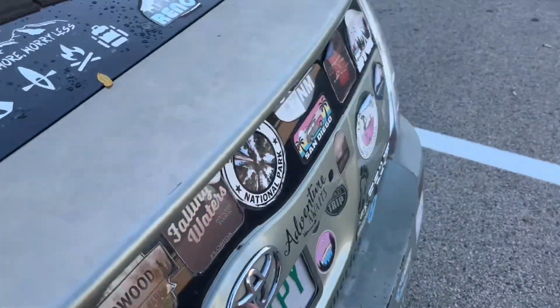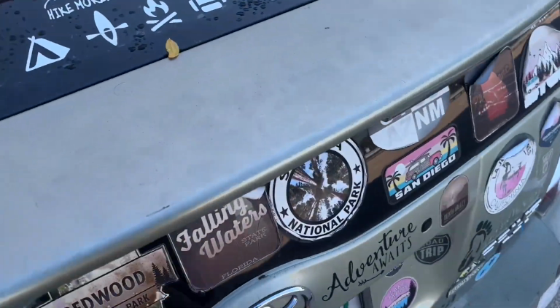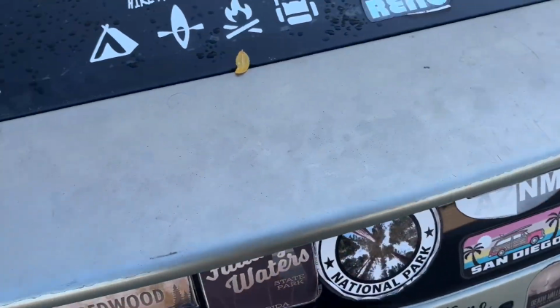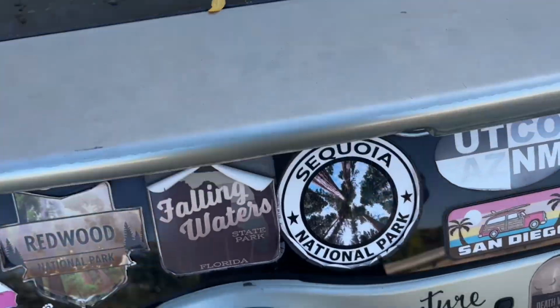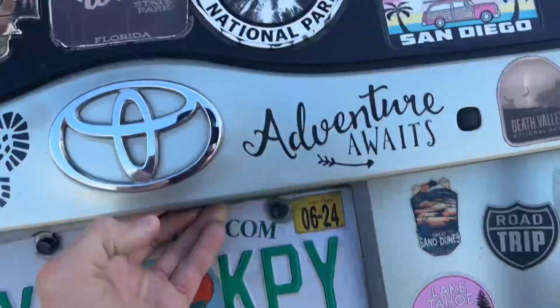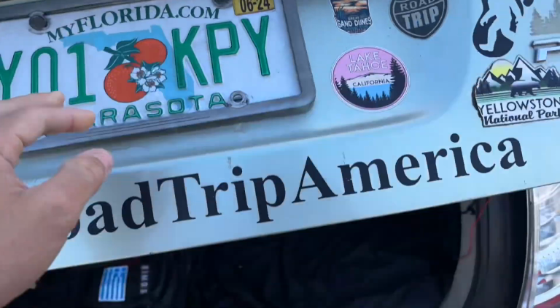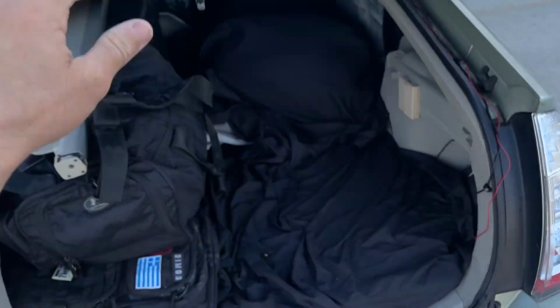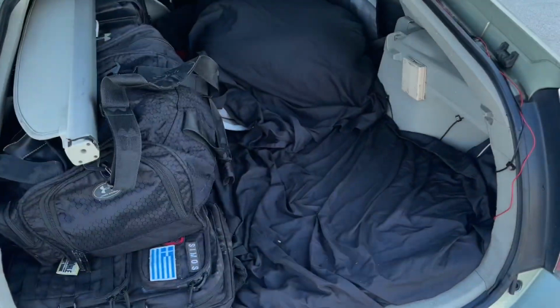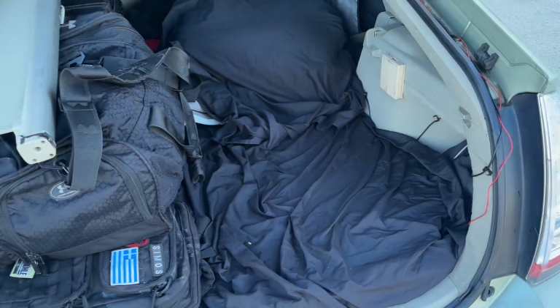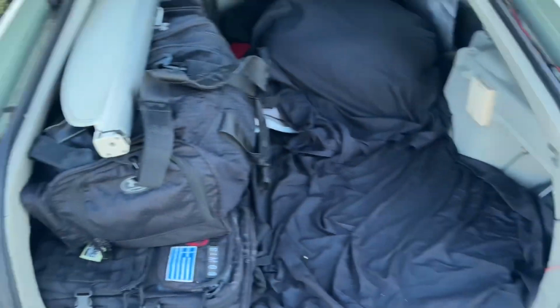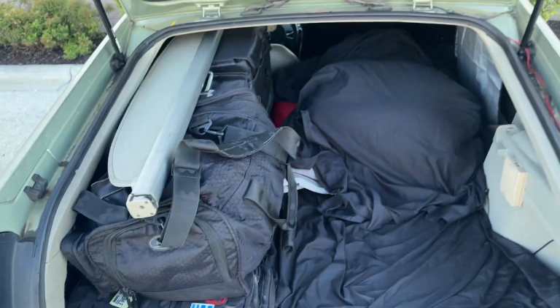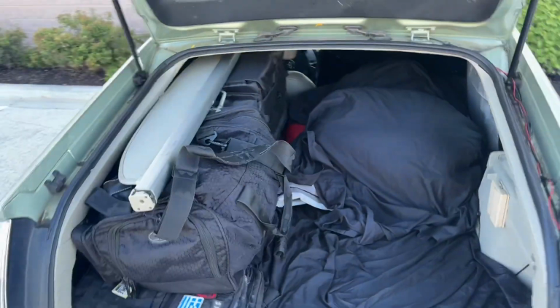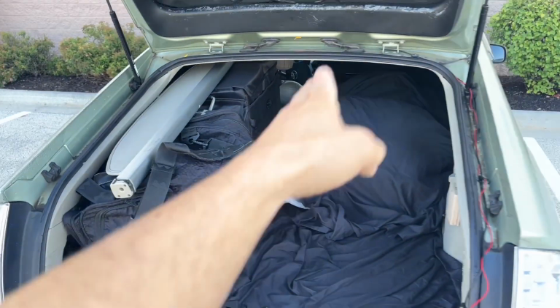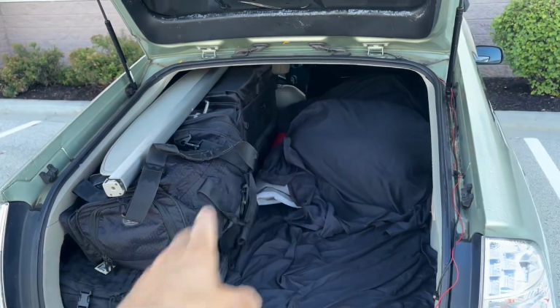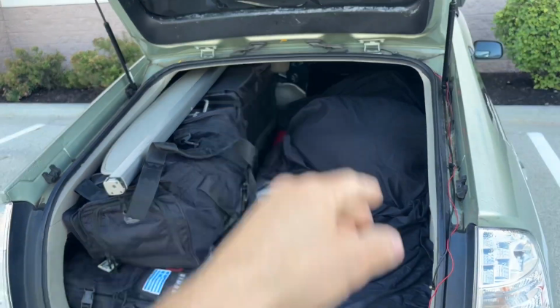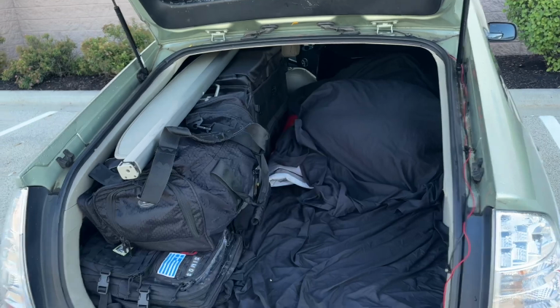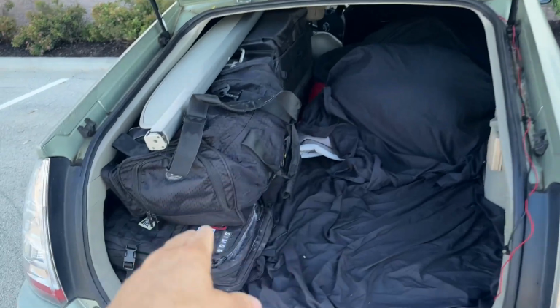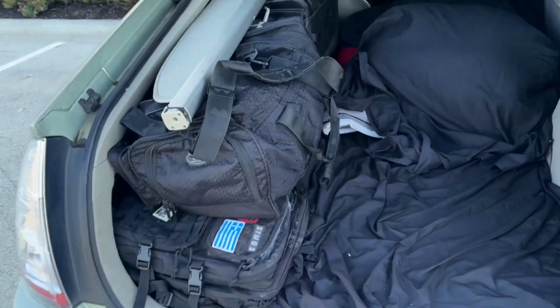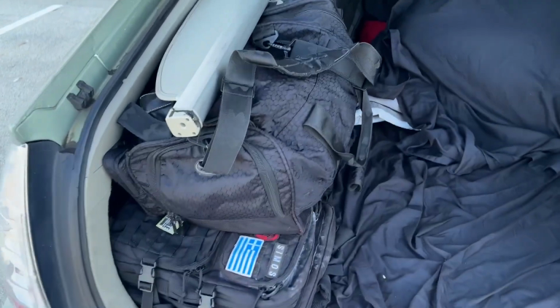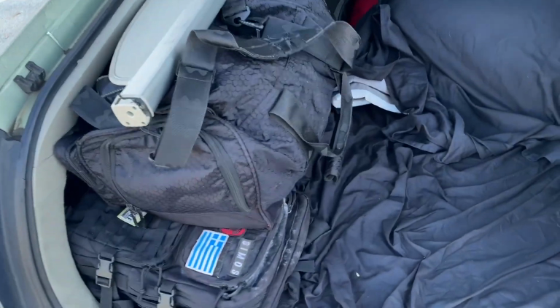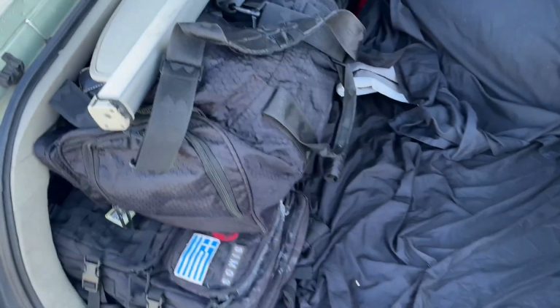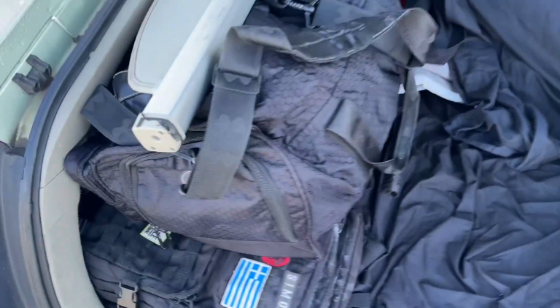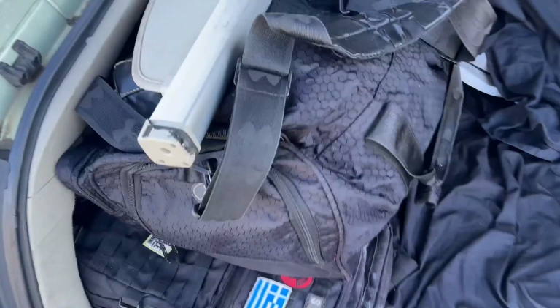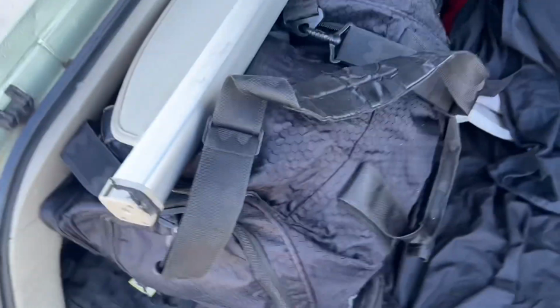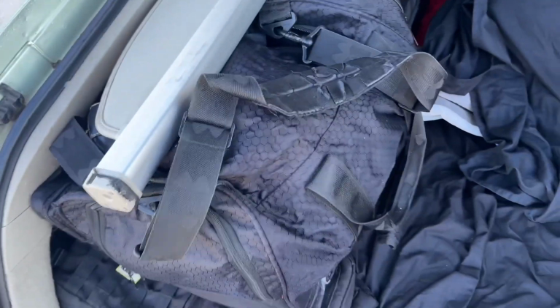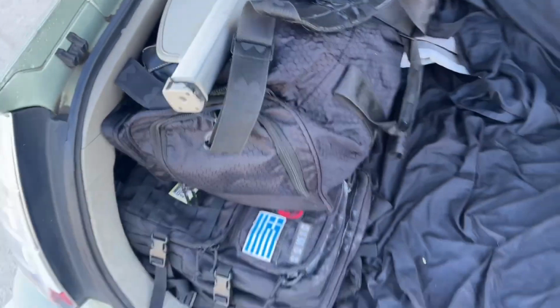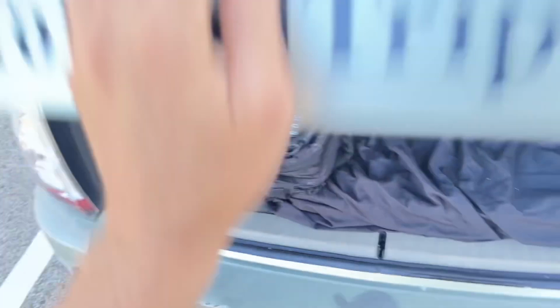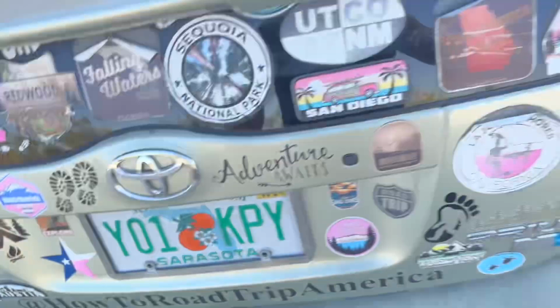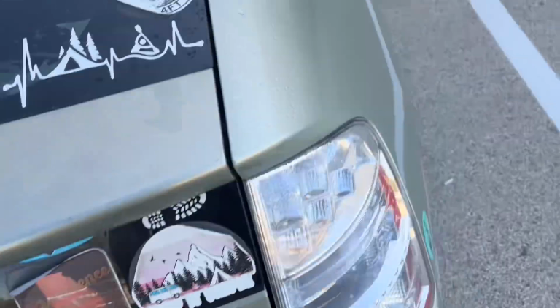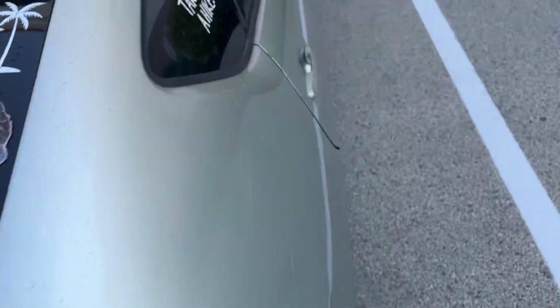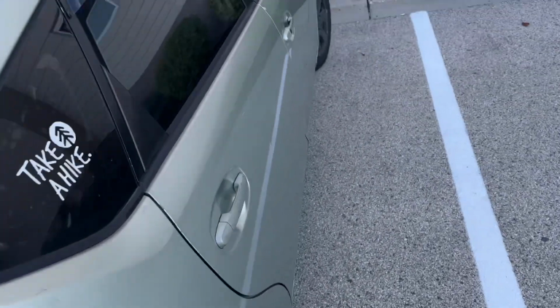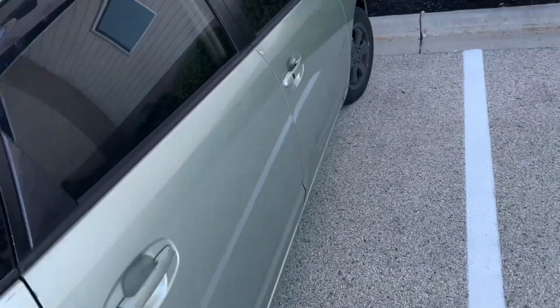I have the bed down currently, with all my stuff lined up on one side — my closet, gym bag, backpack. Let me show you from the side.